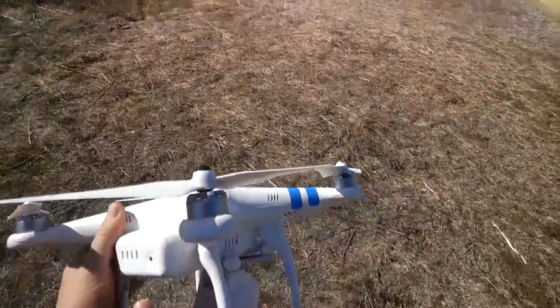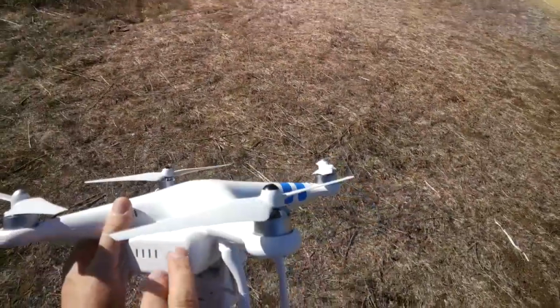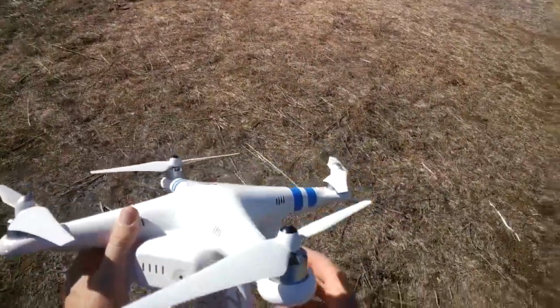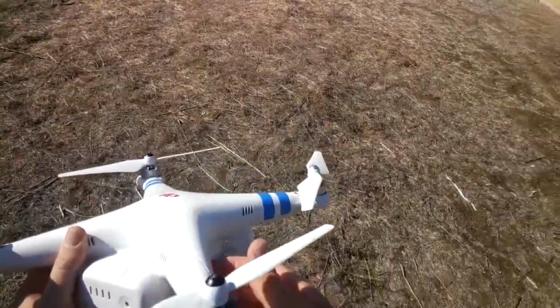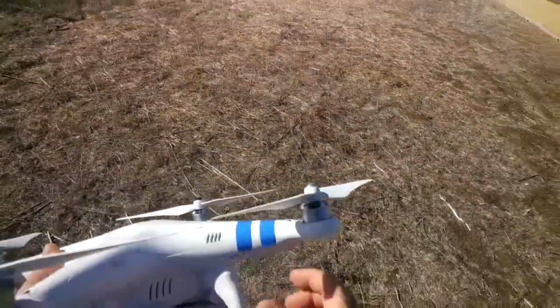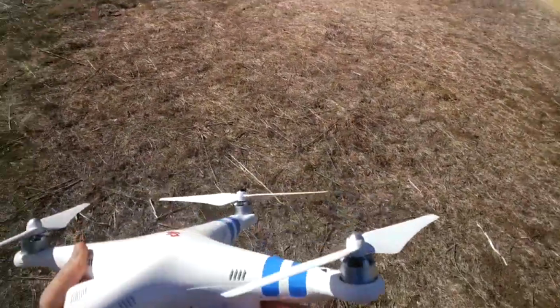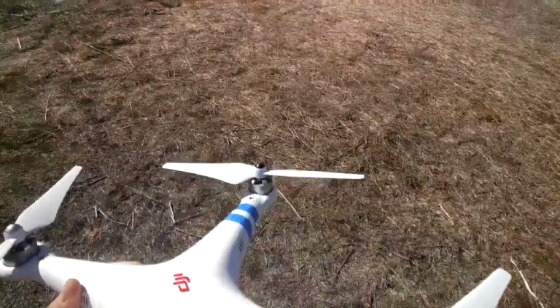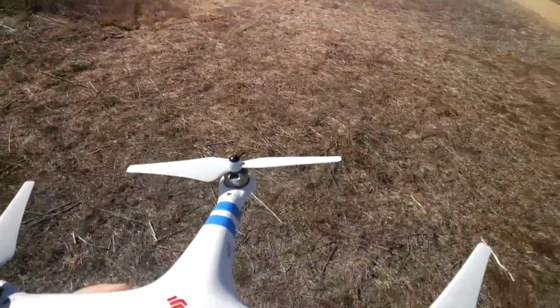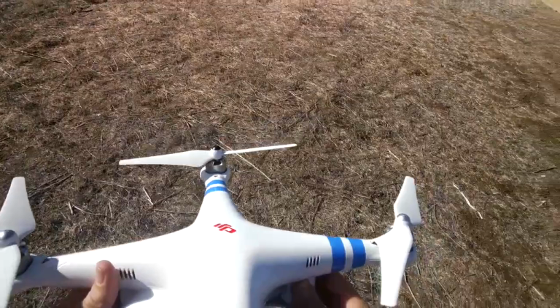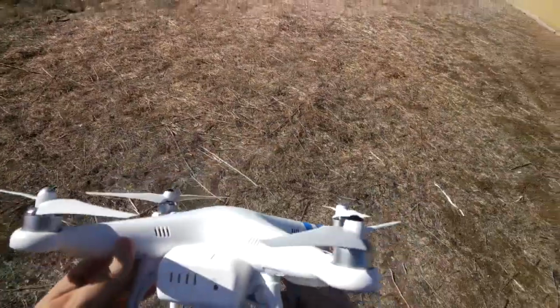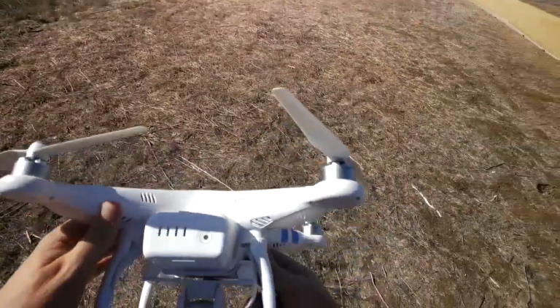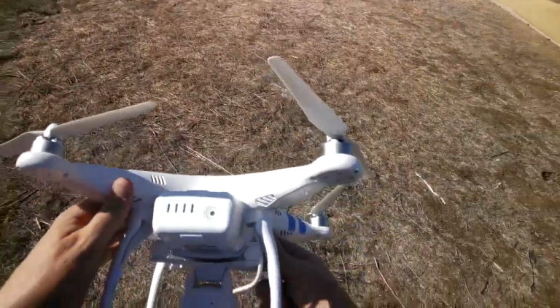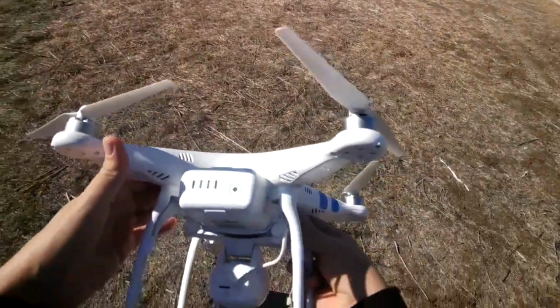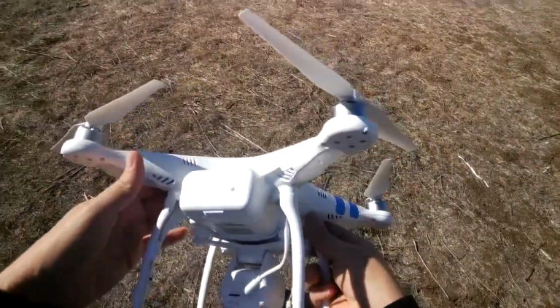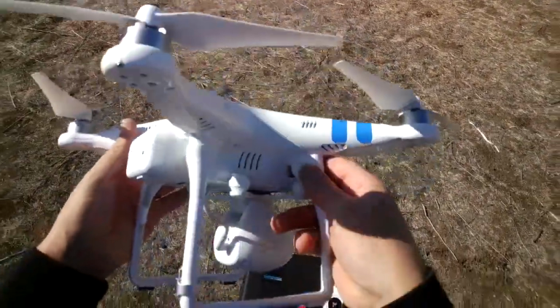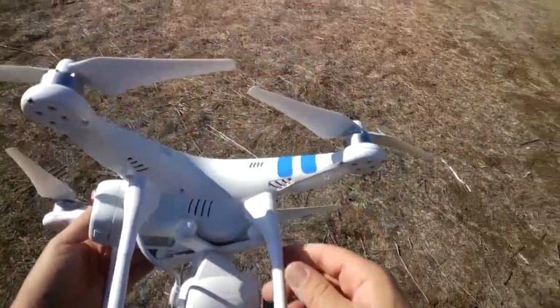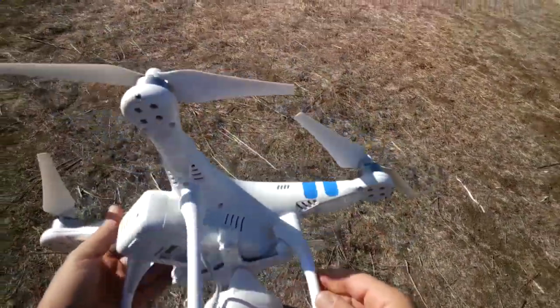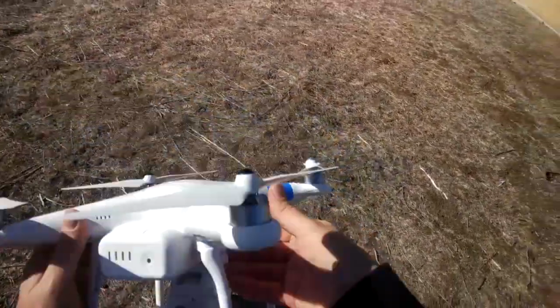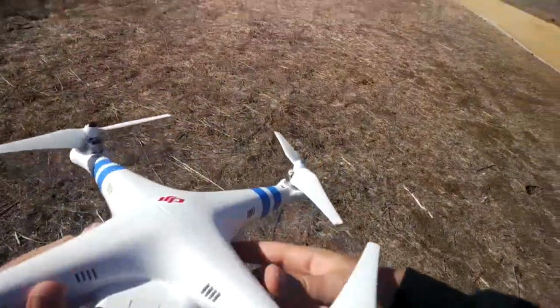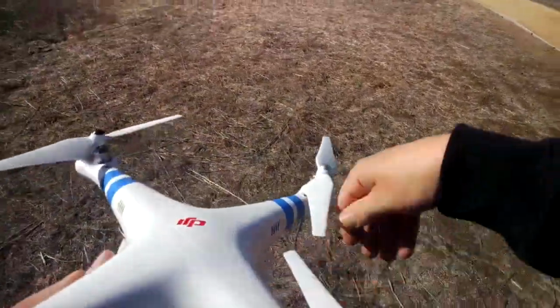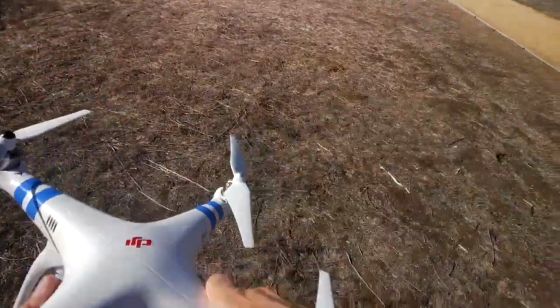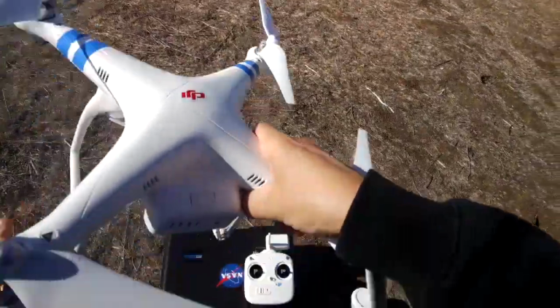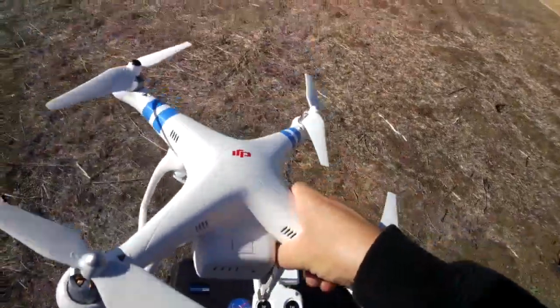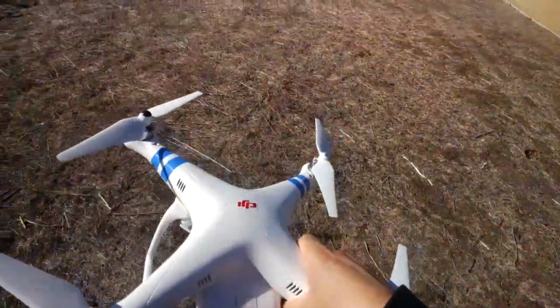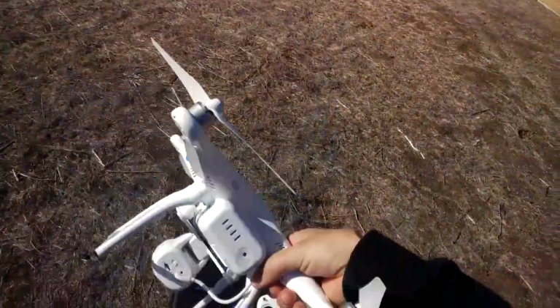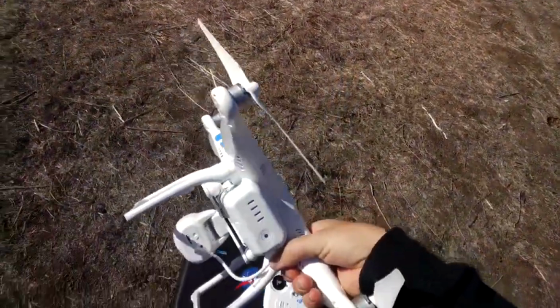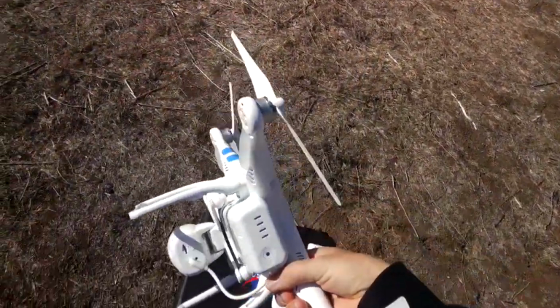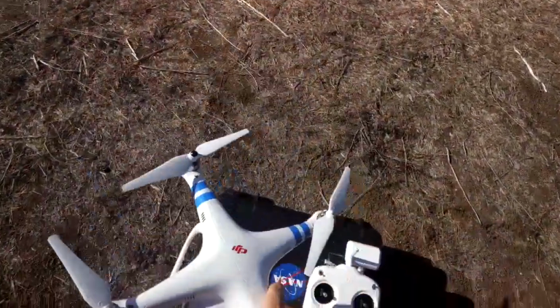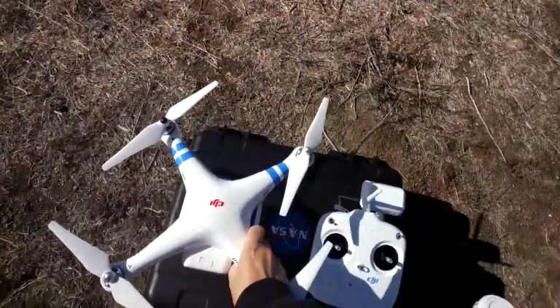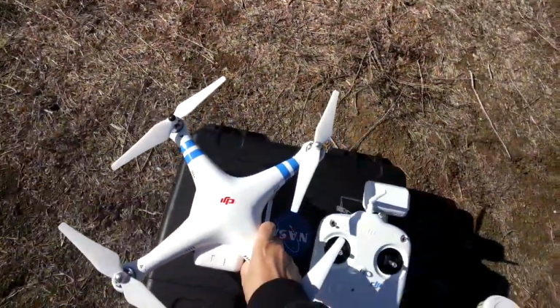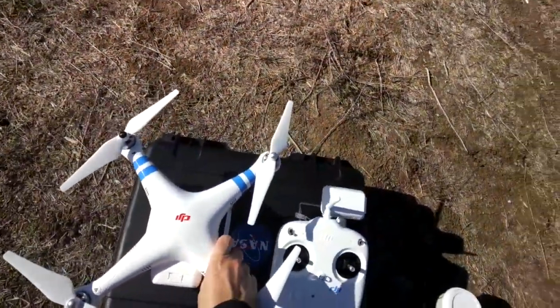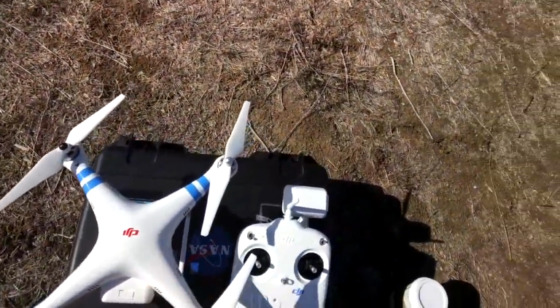Among the overall improvements, we get more flying time because of the new battery. DJI is currently claiming about 25 minutes of flight time. It's a little heavier than the previous one because of the battery.